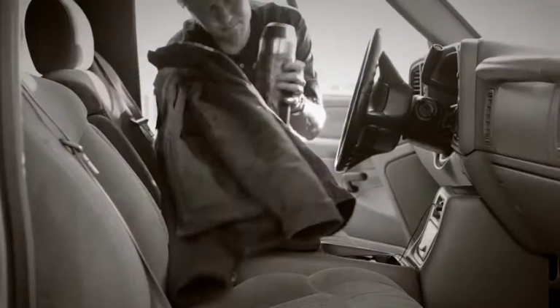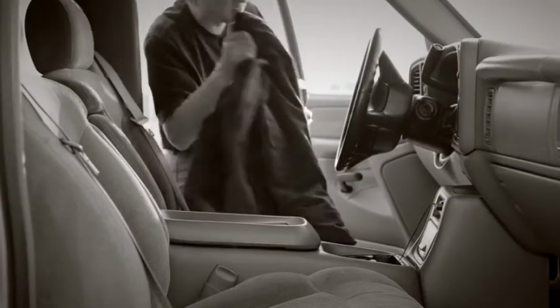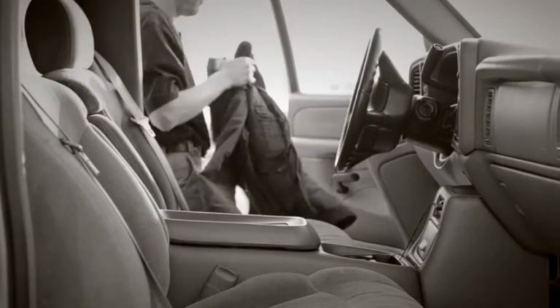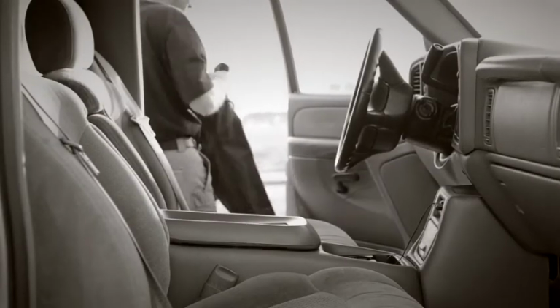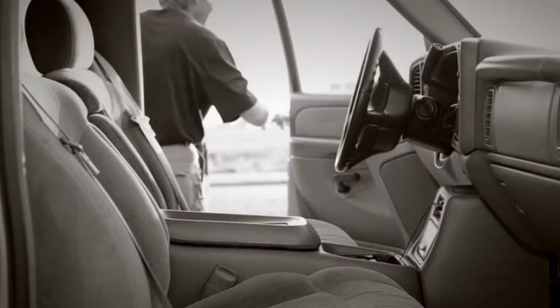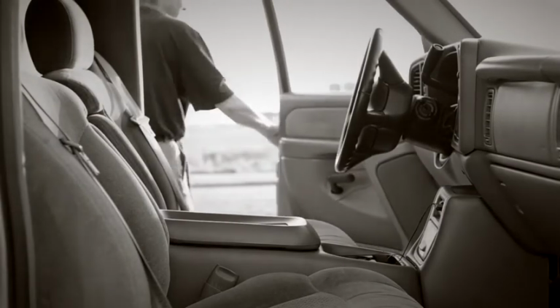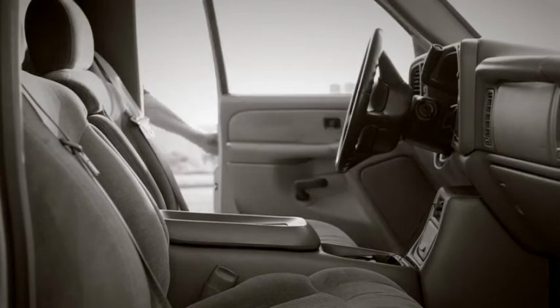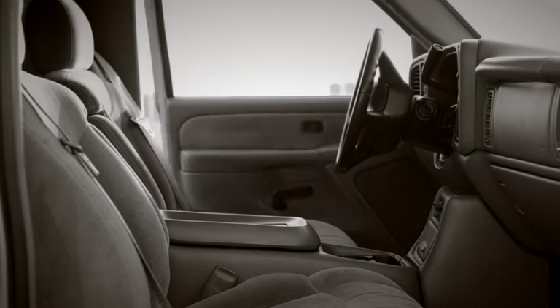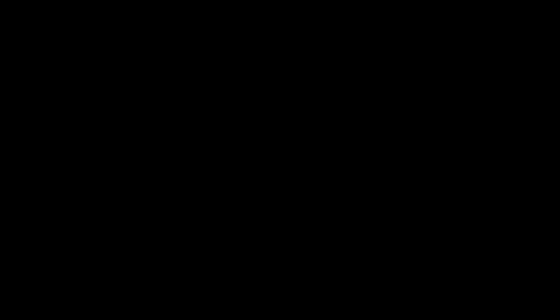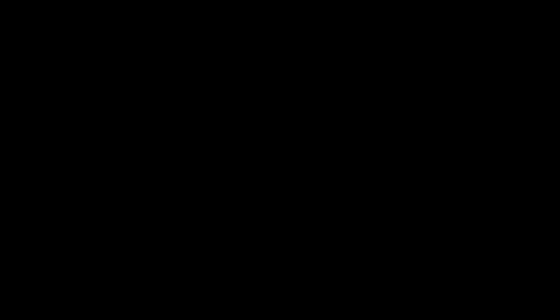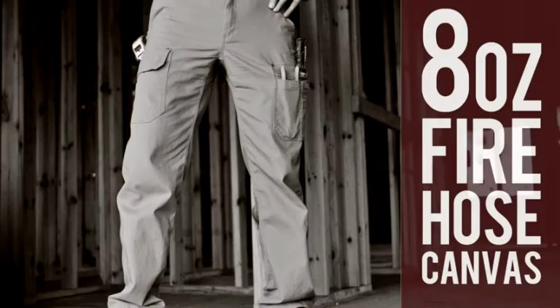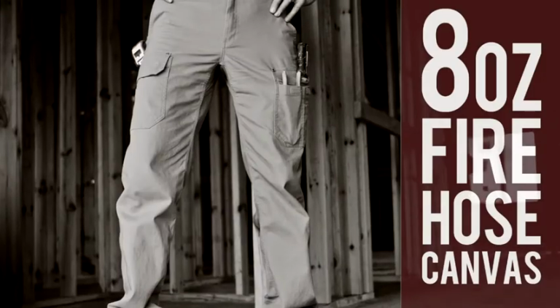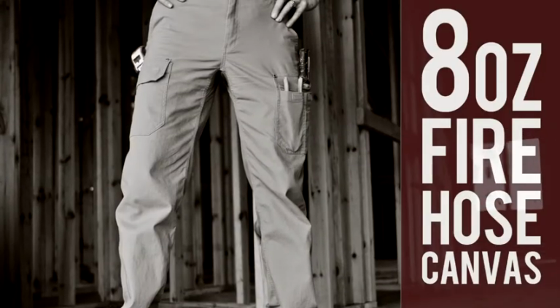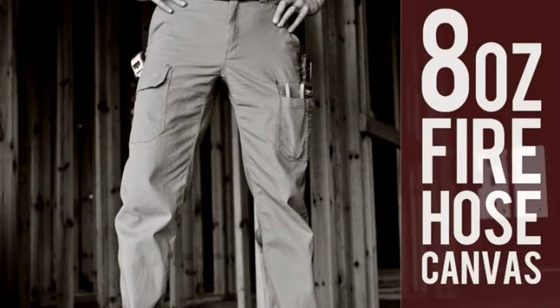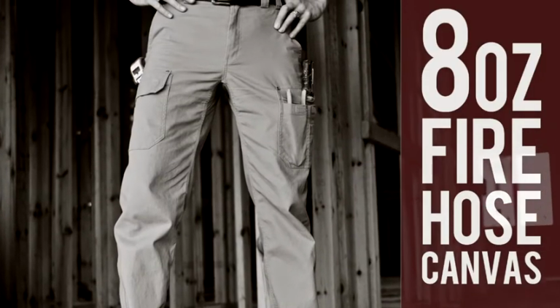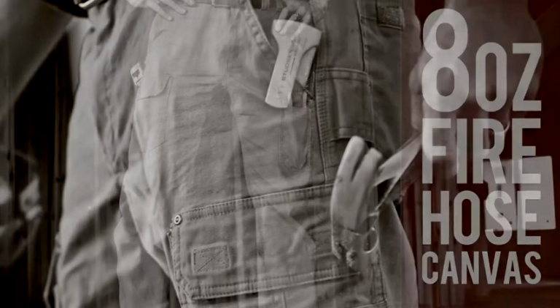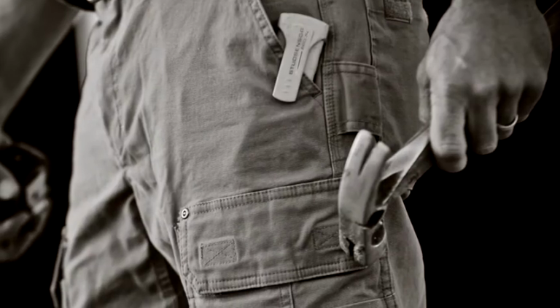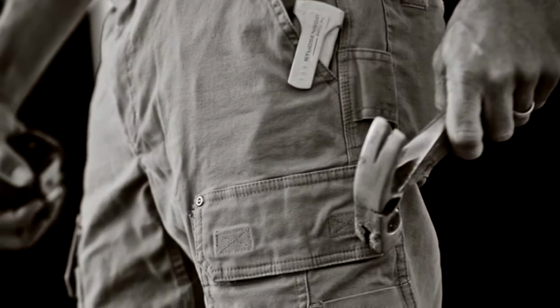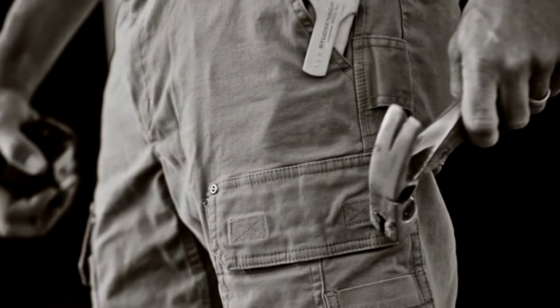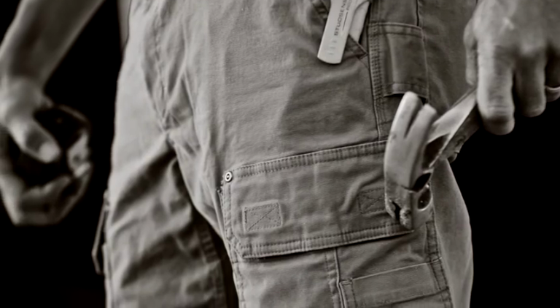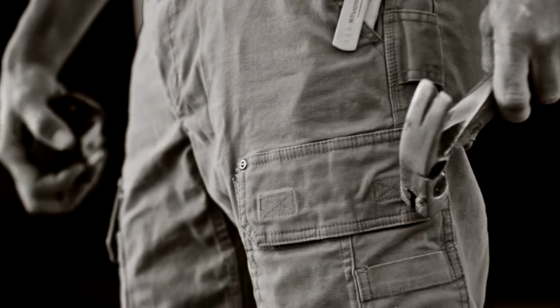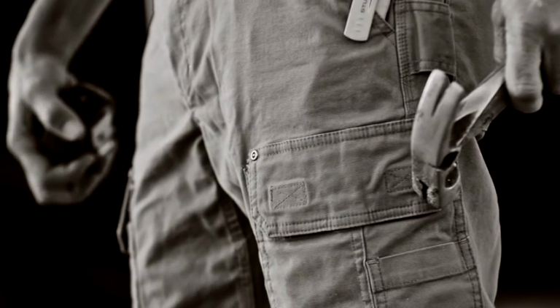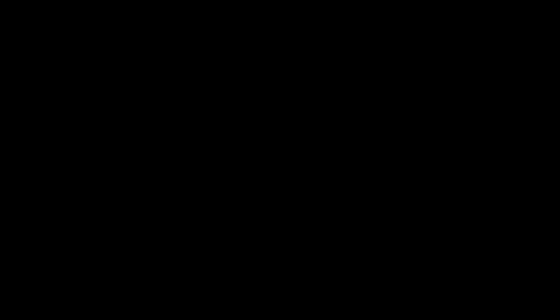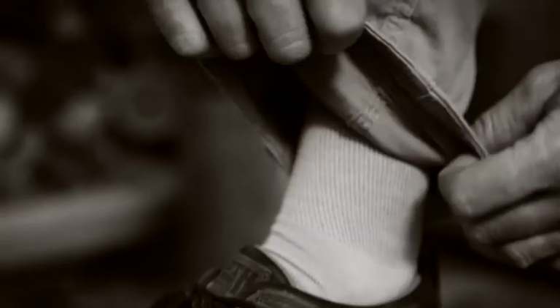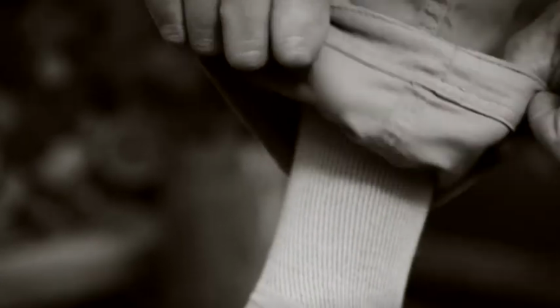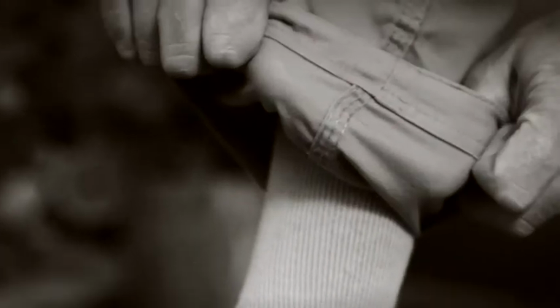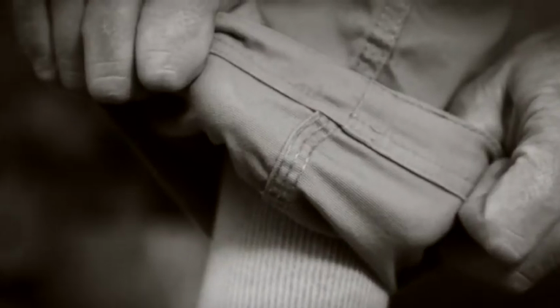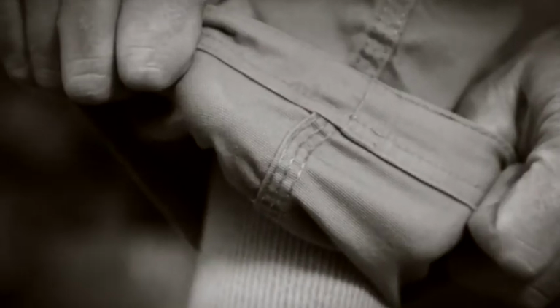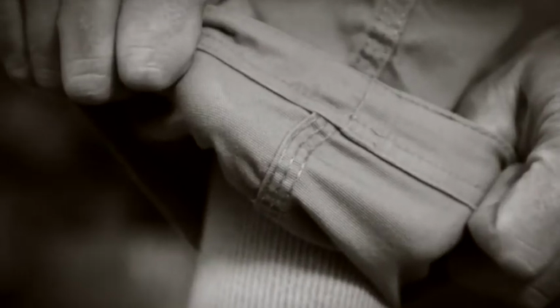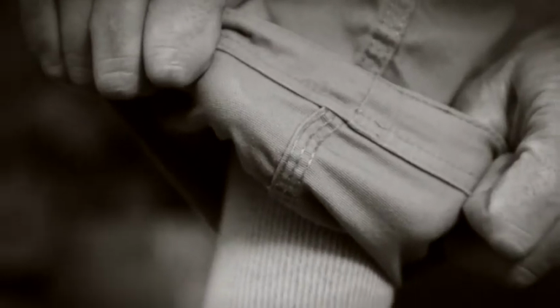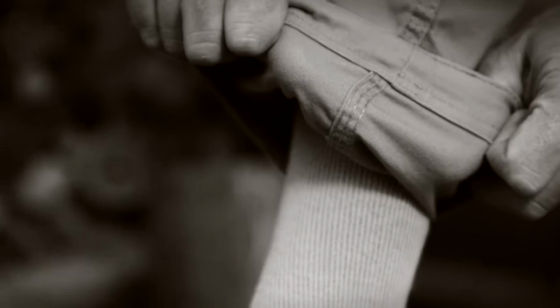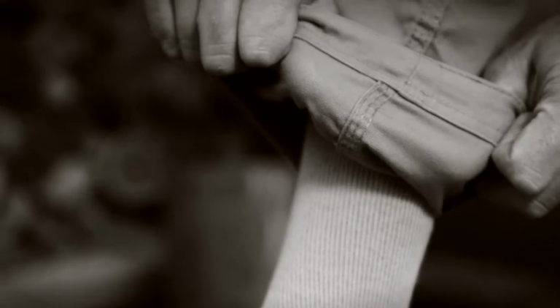At Duluth Trading Company, we know the clothes you wear are as essential as the tools in your toolbox. Take our 8-ounce flex fire hose pants for example — triple stitch seams, reinforced cuffs and waistband will stand up to anything you've got.